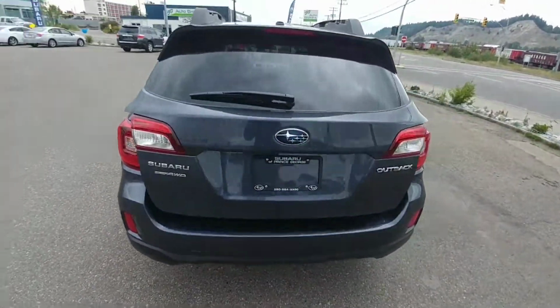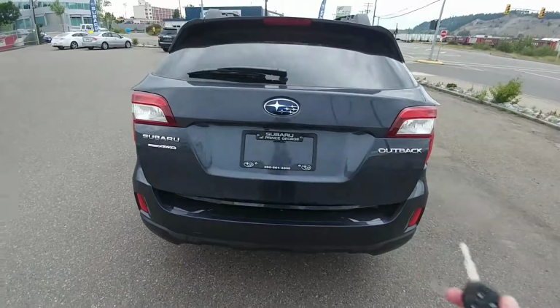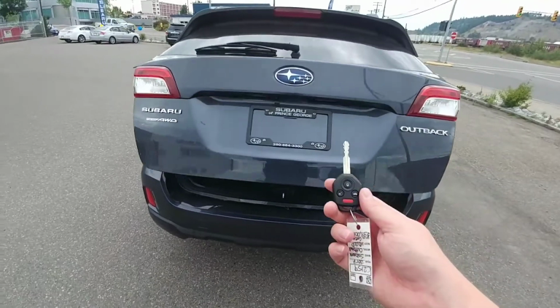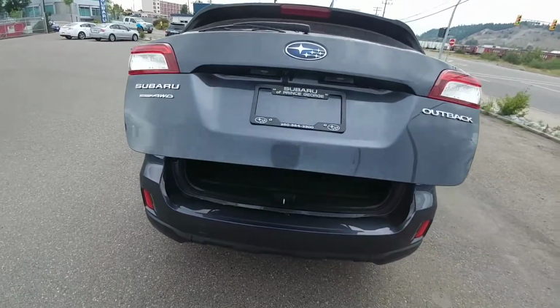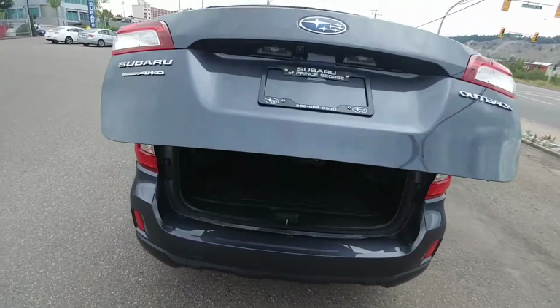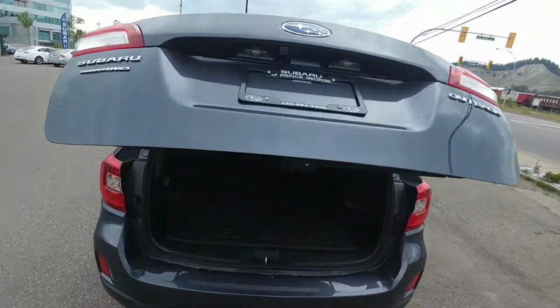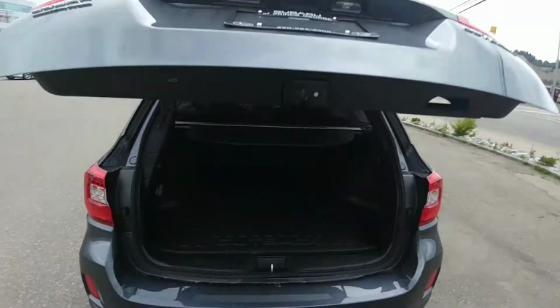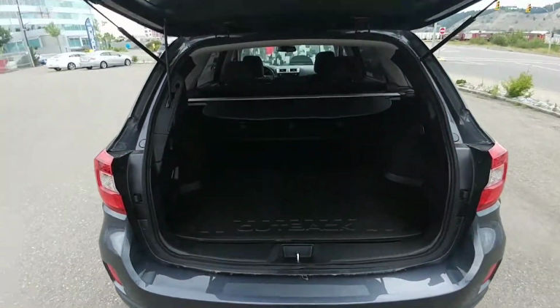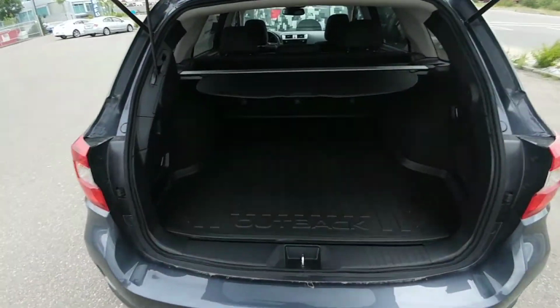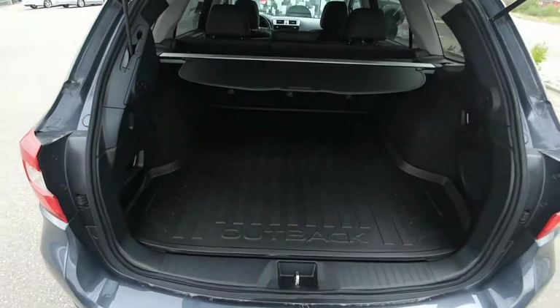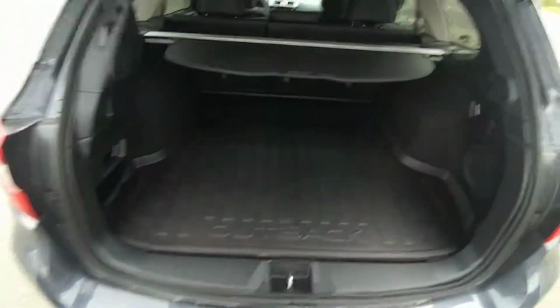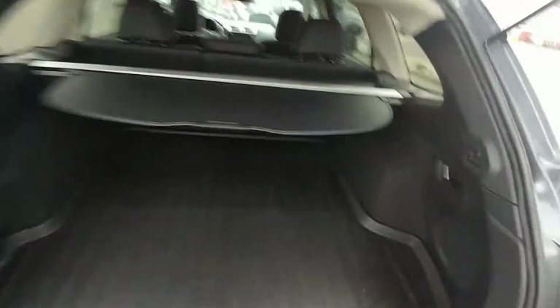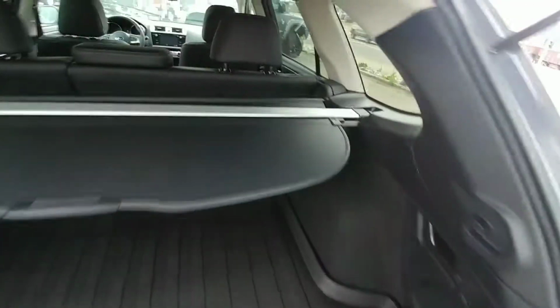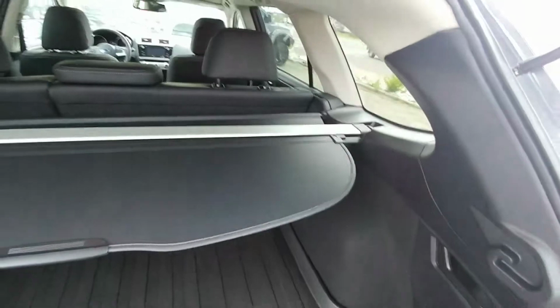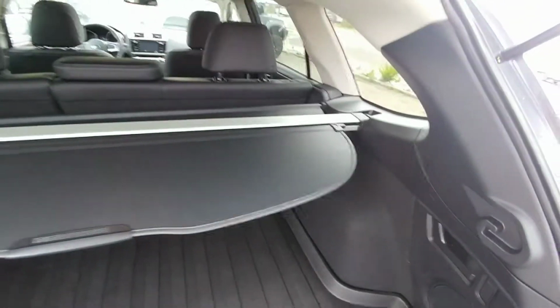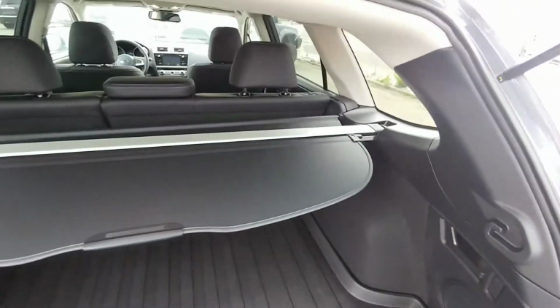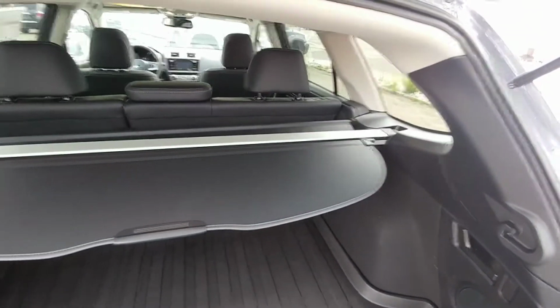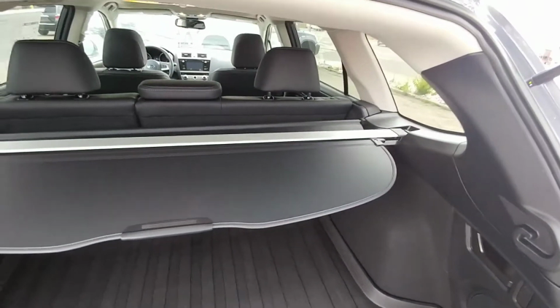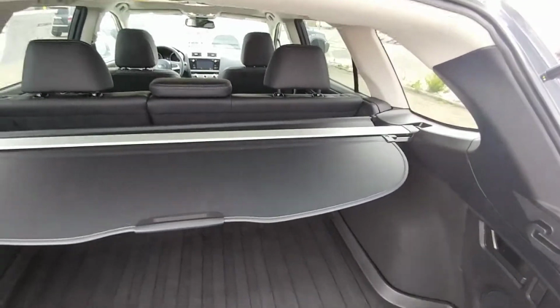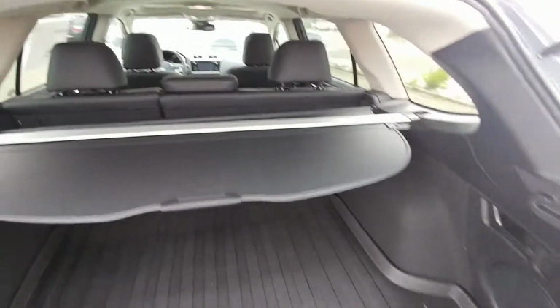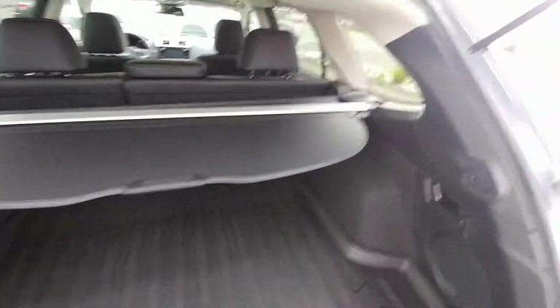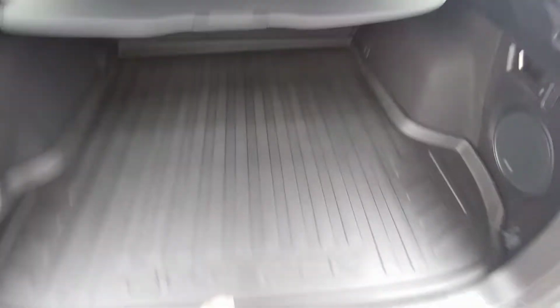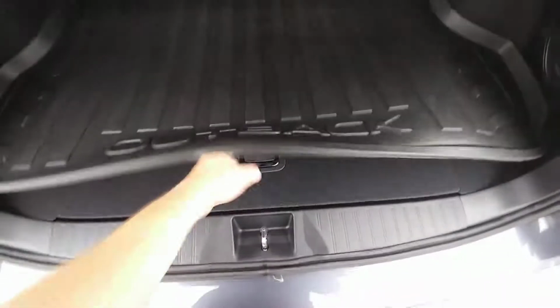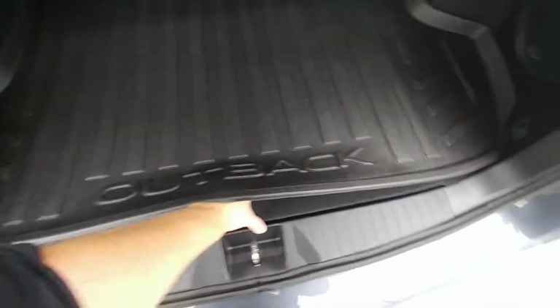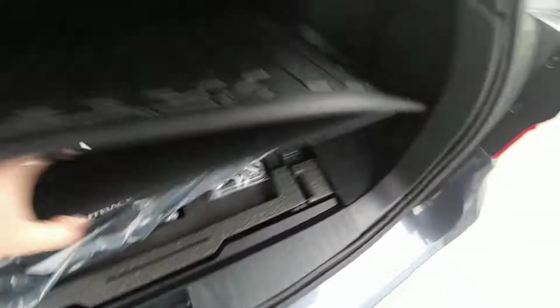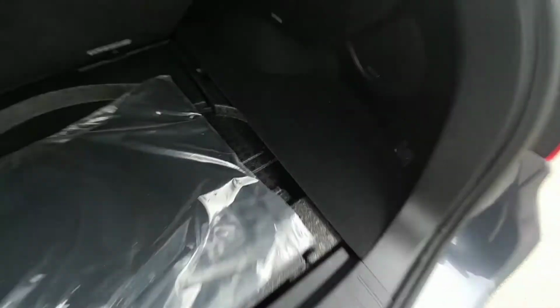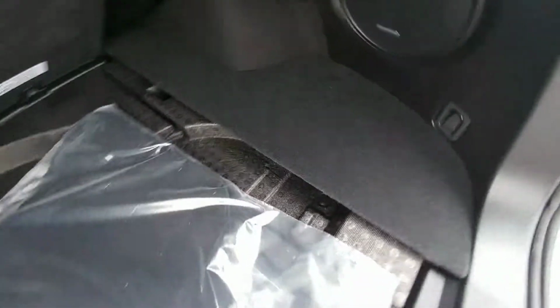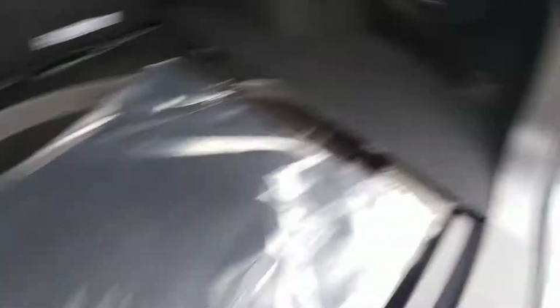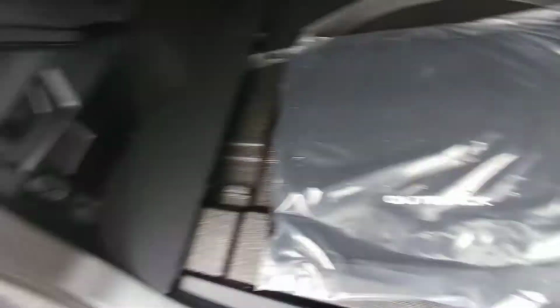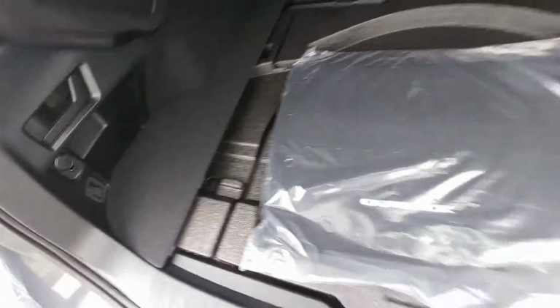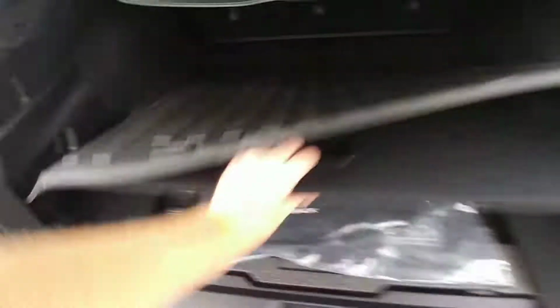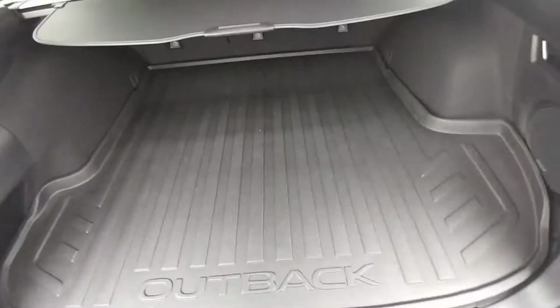Power liftgate — available from the key fob, the door, or the driver's seat. Tons of room. This privacy cover is removable, and if you're going to be putting your bike in the back, I know that's going to be important. There is room for it actually under here — it tucks under both sides and I can show you that.